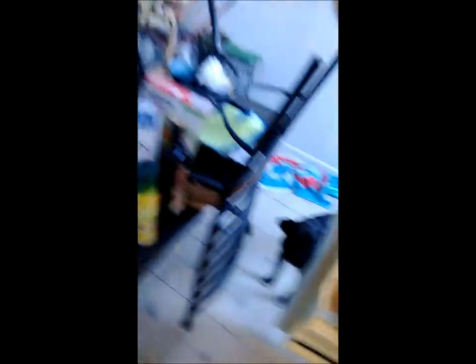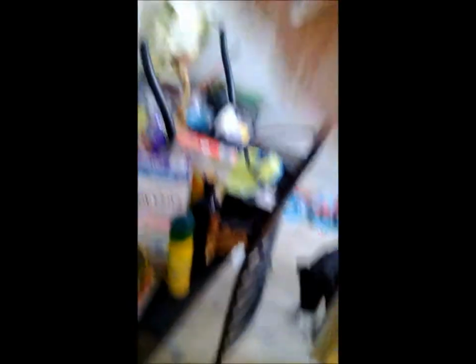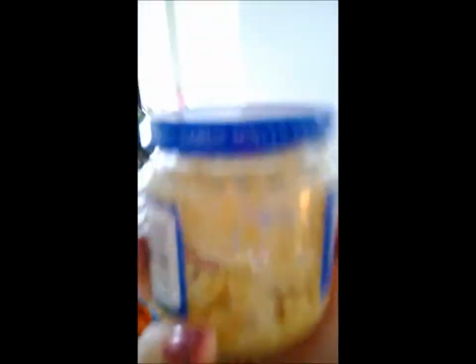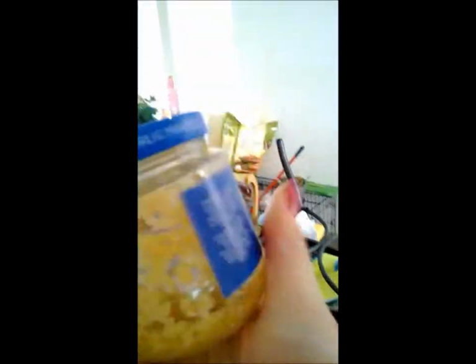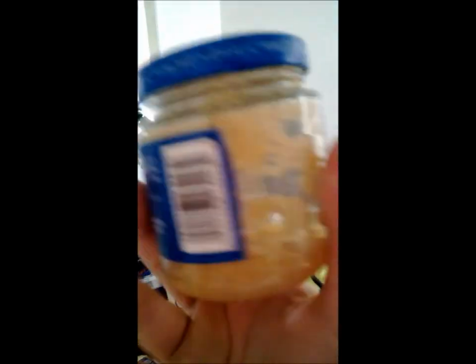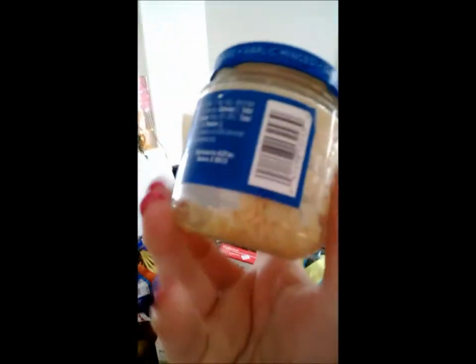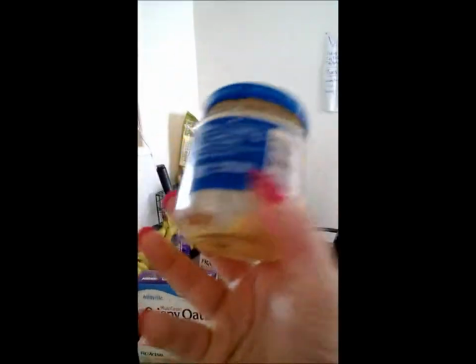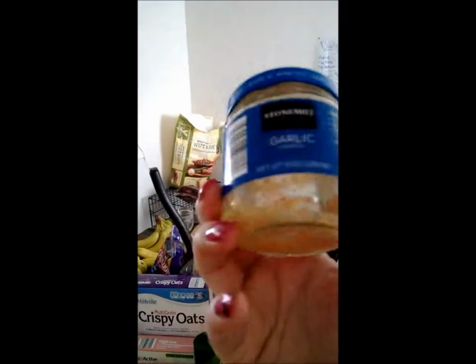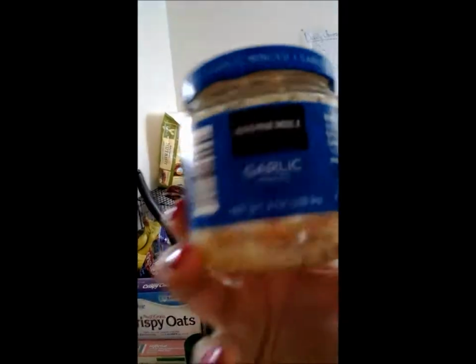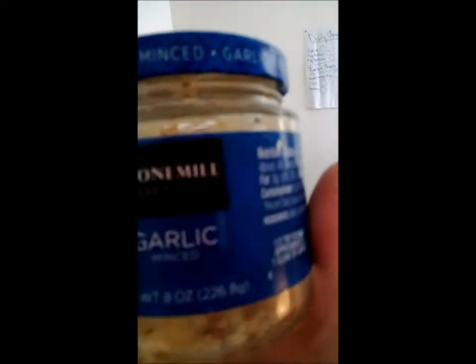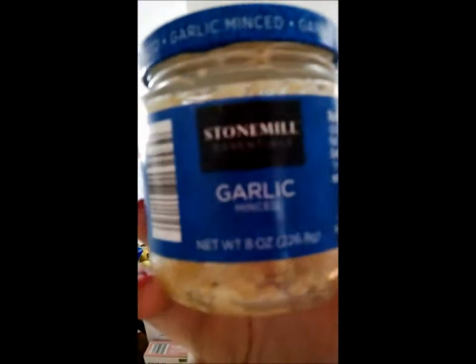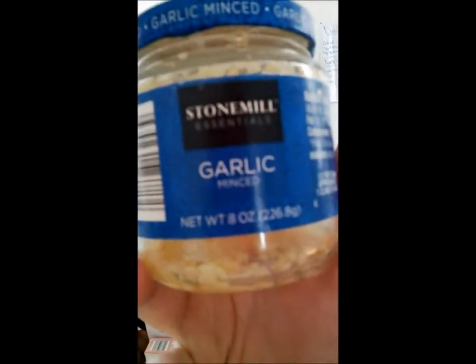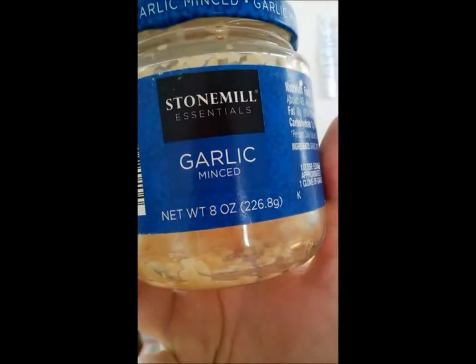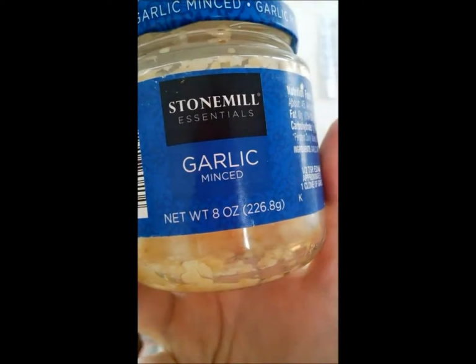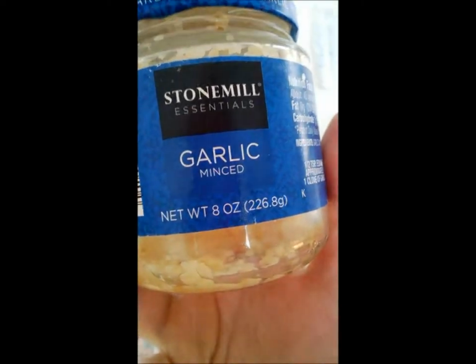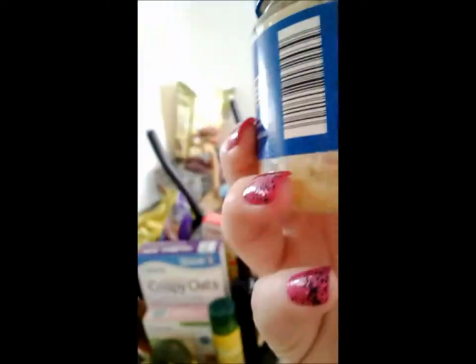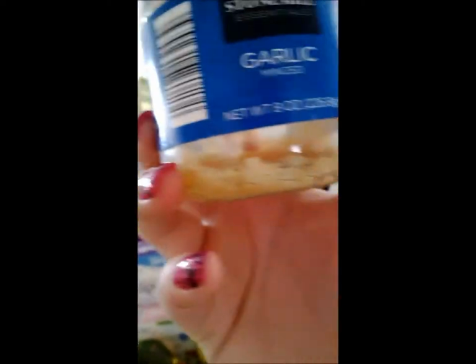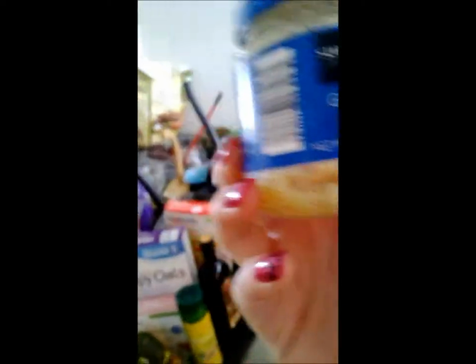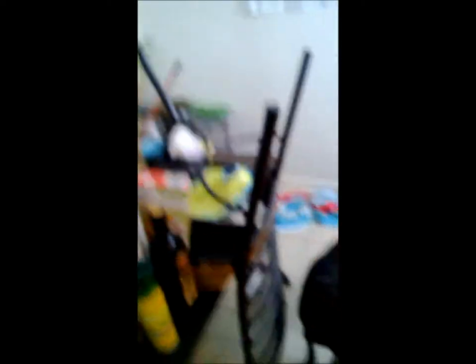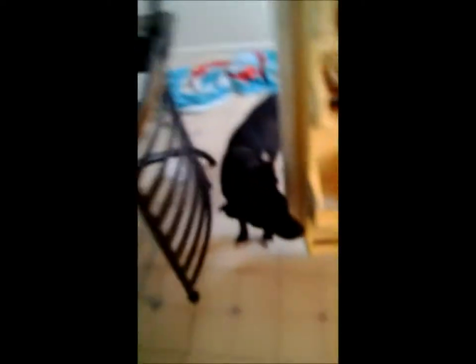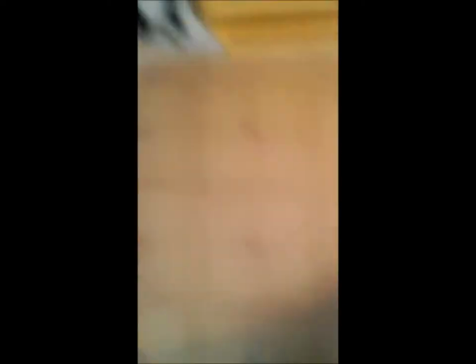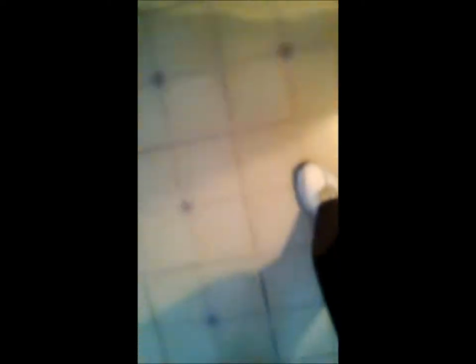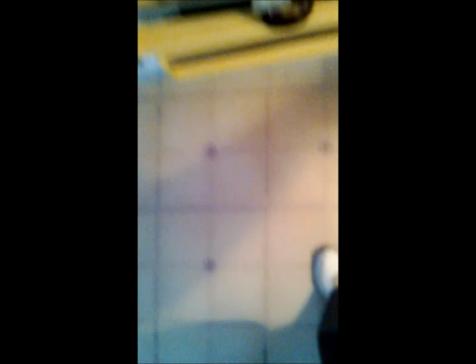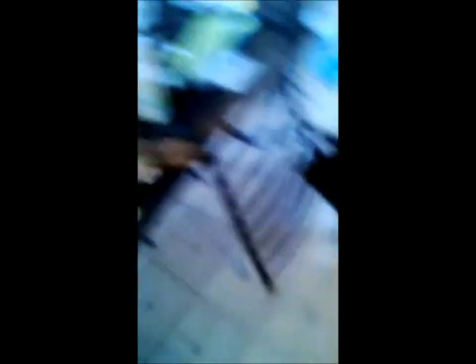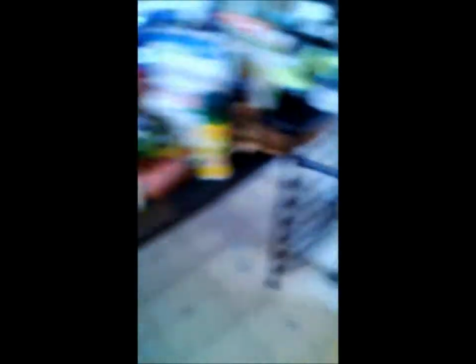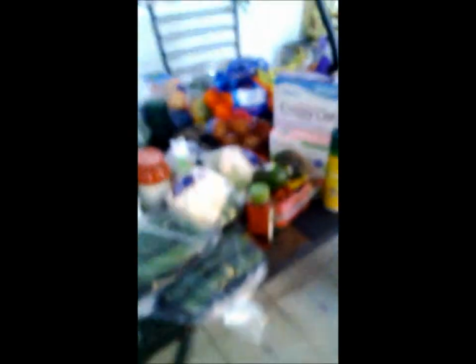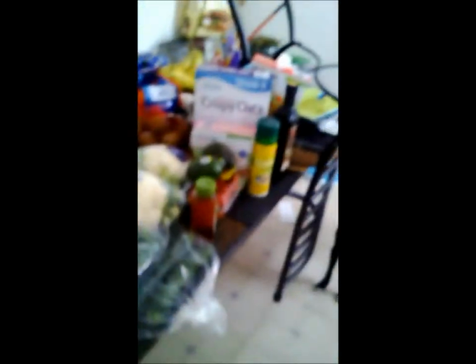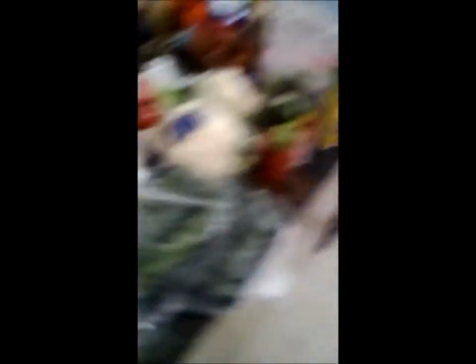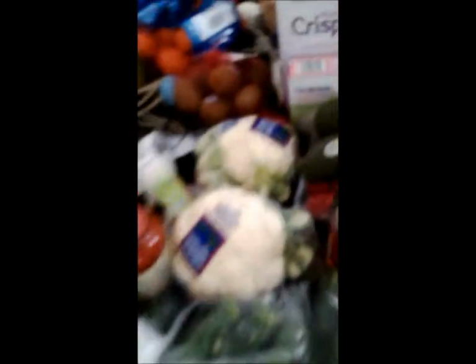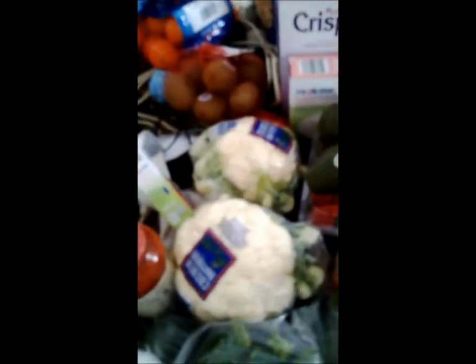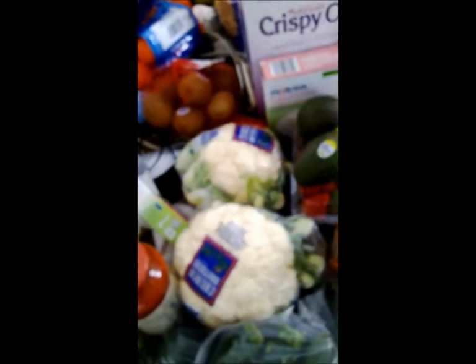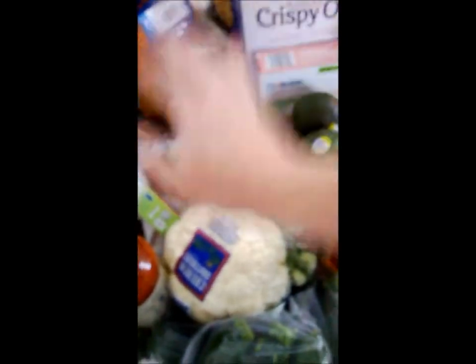My Asian food secret right here — stone meal, Aldi's brand, love it. And I've got my cauliflower.